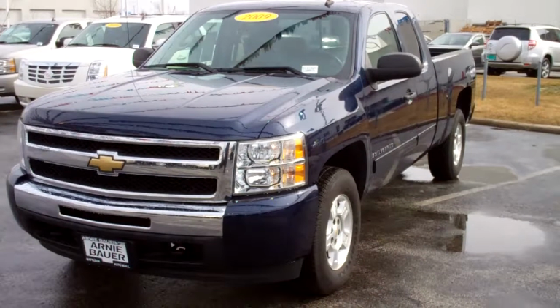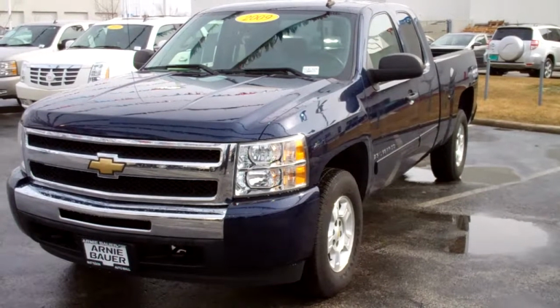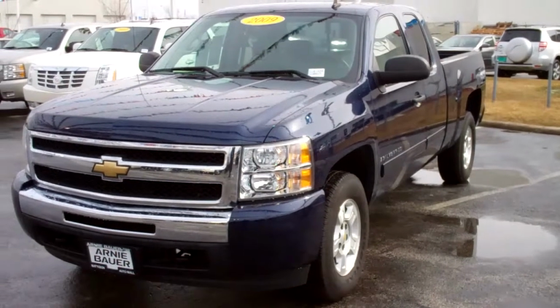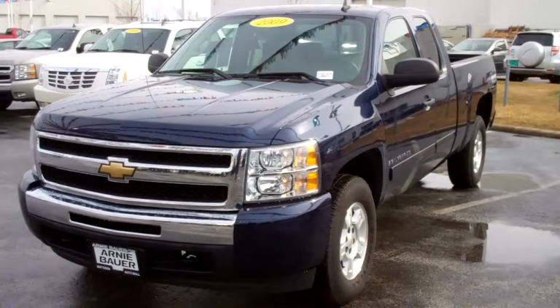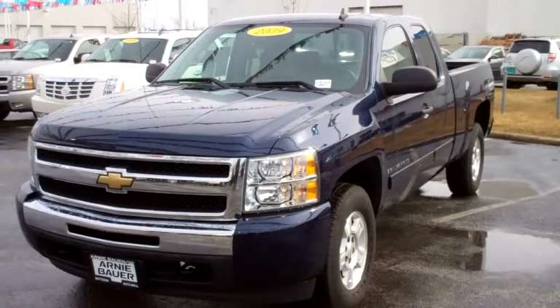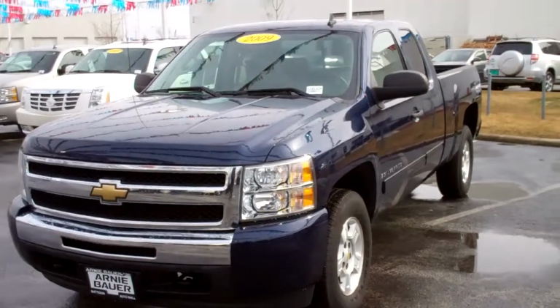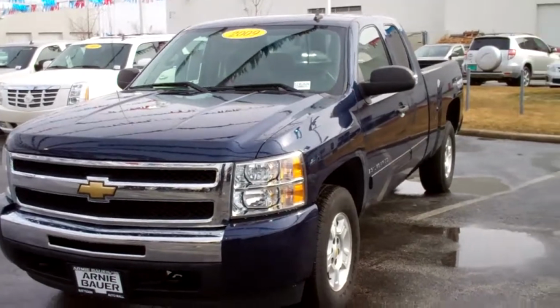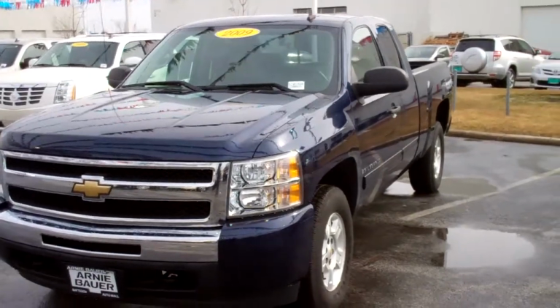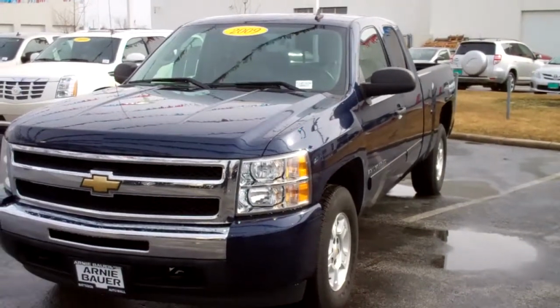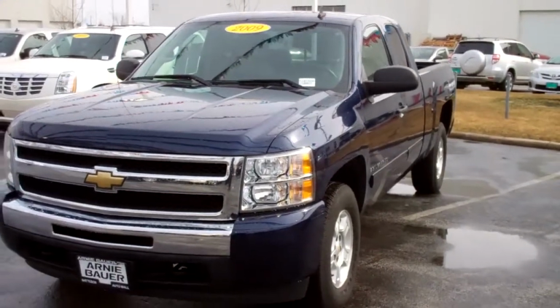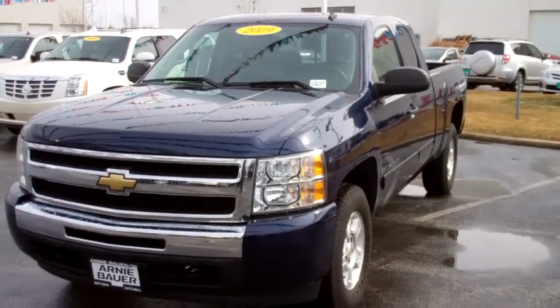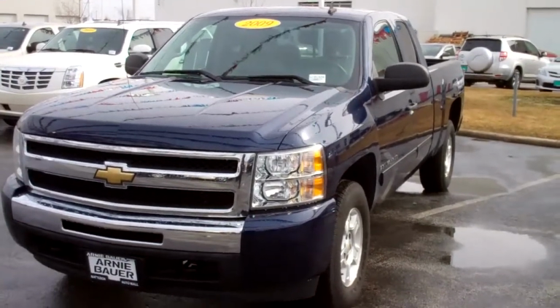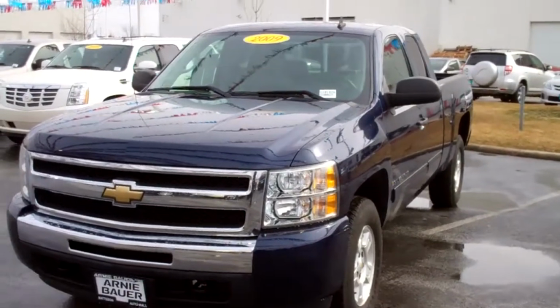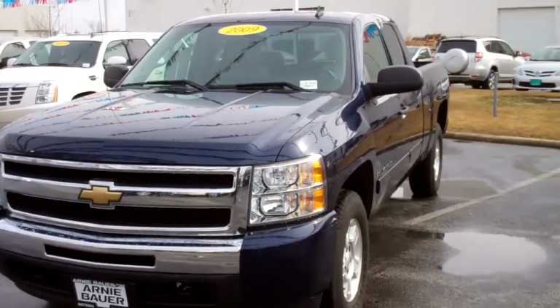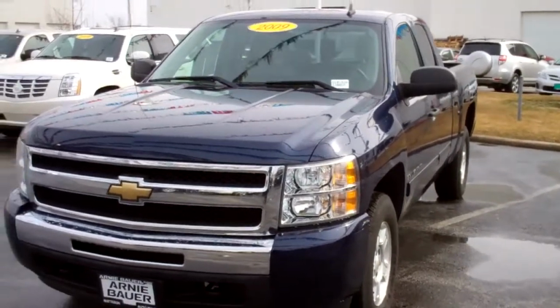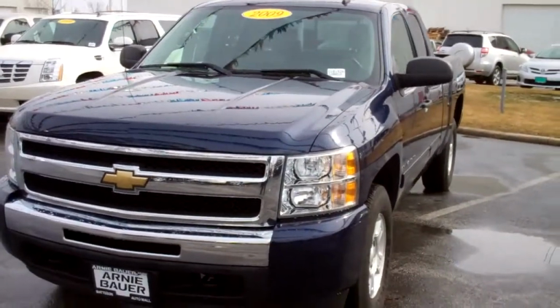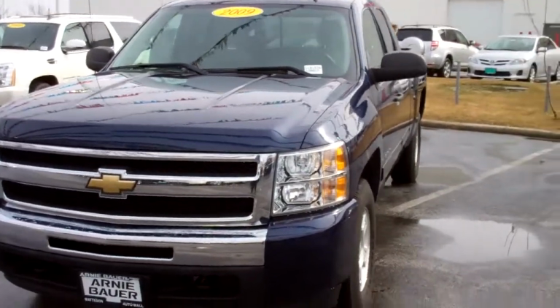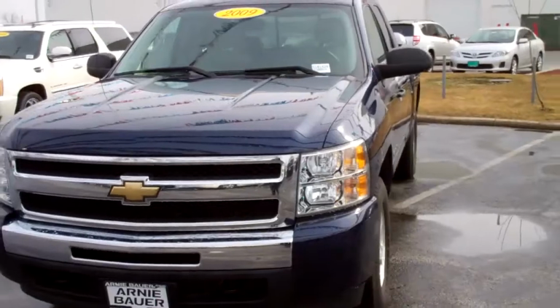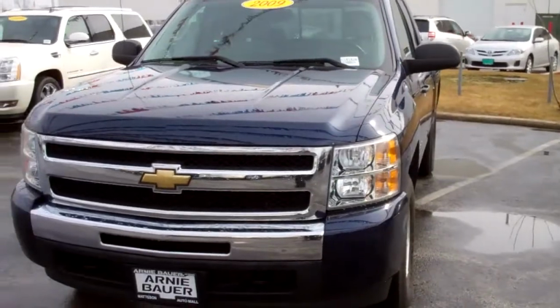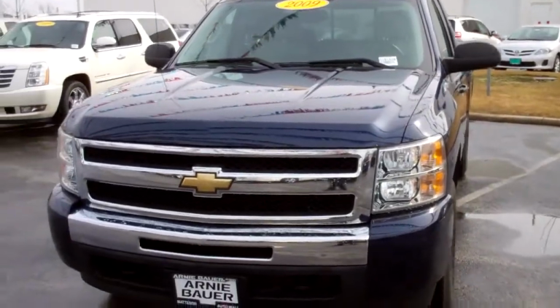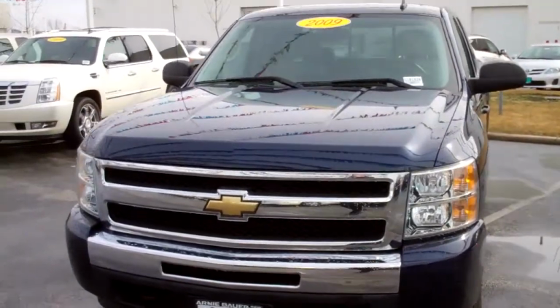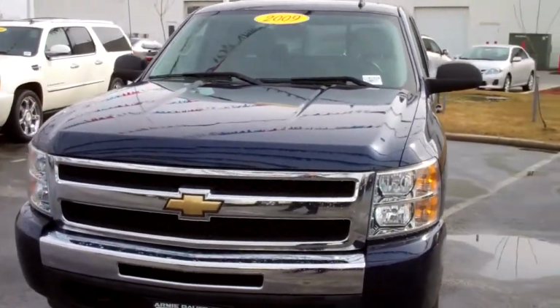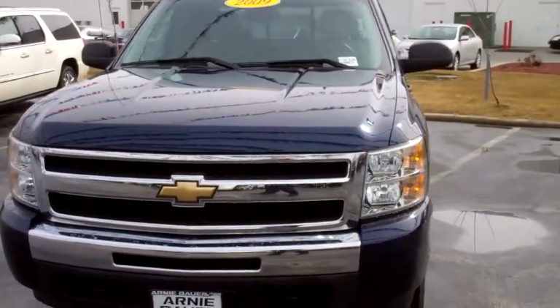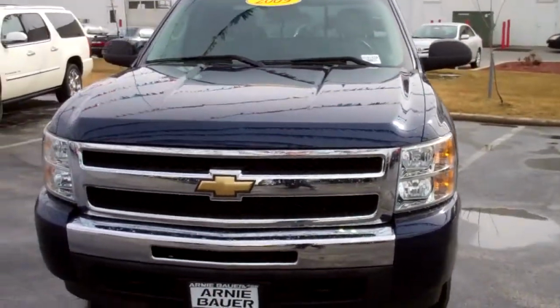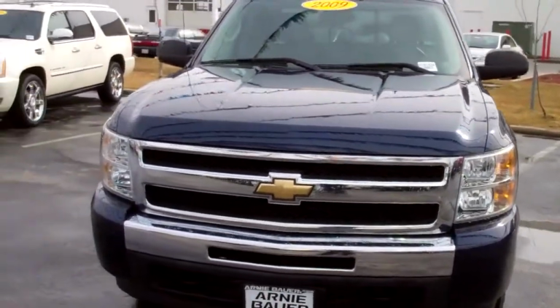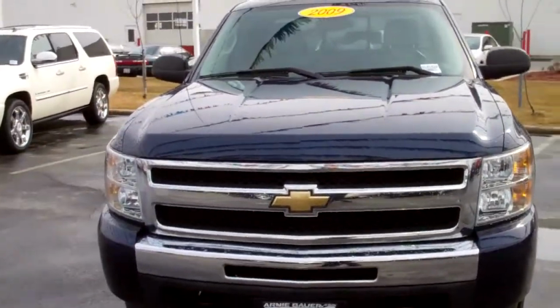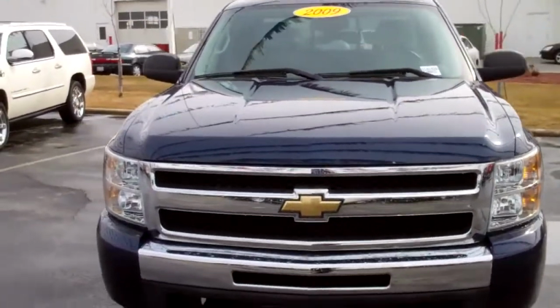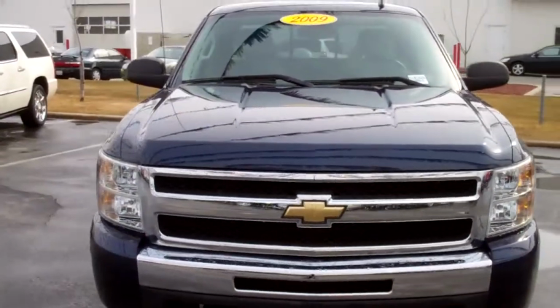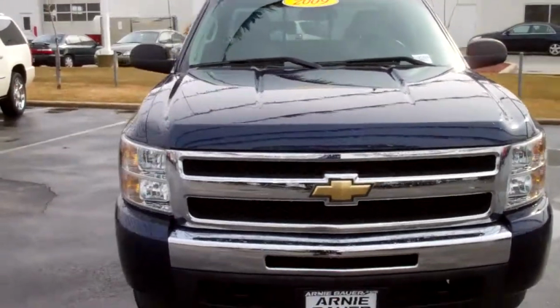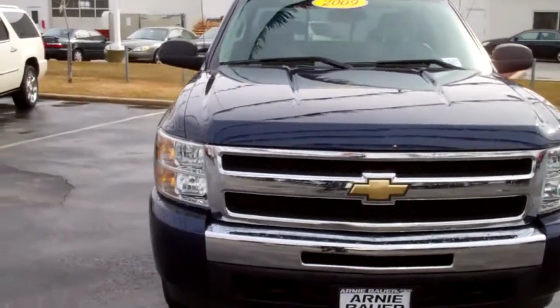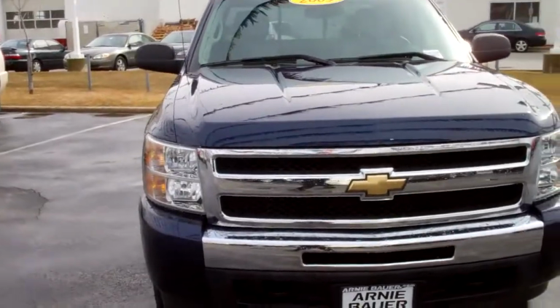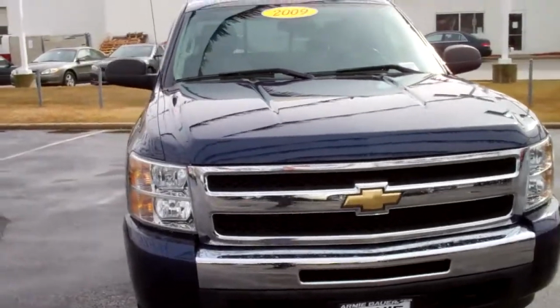Good afternoon ladies and gentlemen, this is Arnie Bauer Cadillac, Buick and GMC dealership, located in Mattson, Illinois in your Mattson Auto Mall, conveniently located off of Route 30 and I-57.